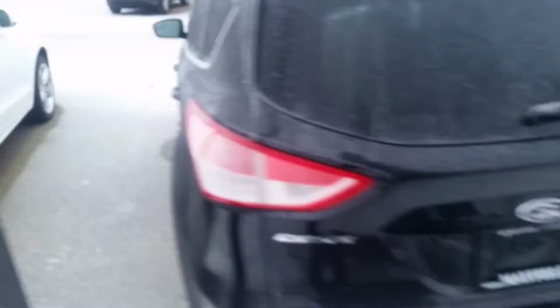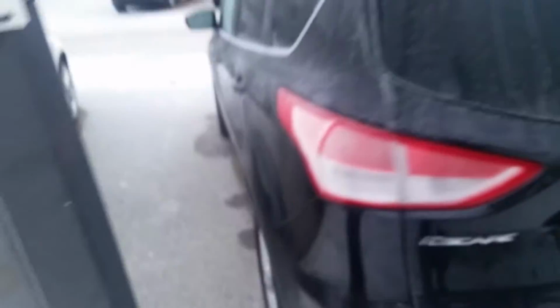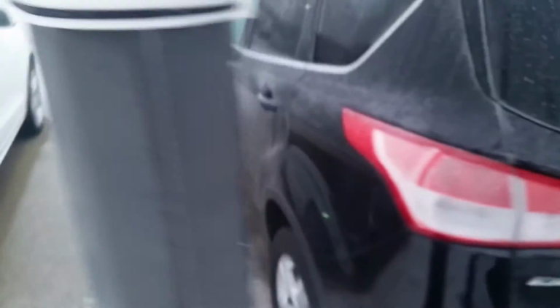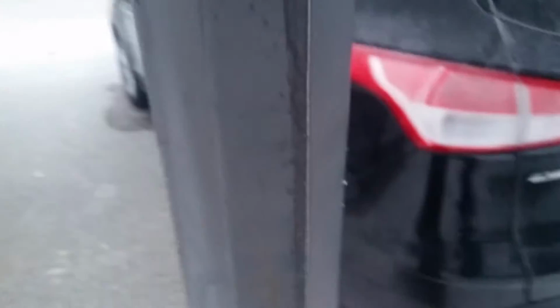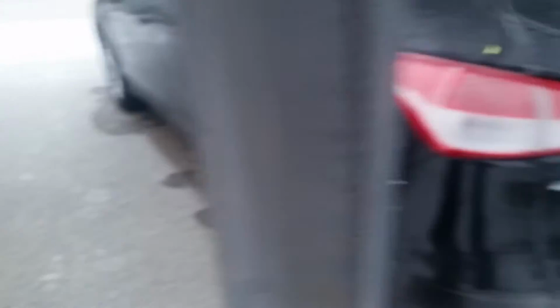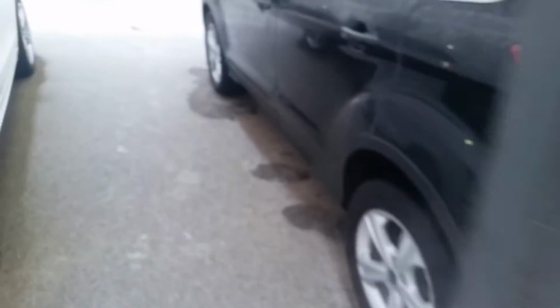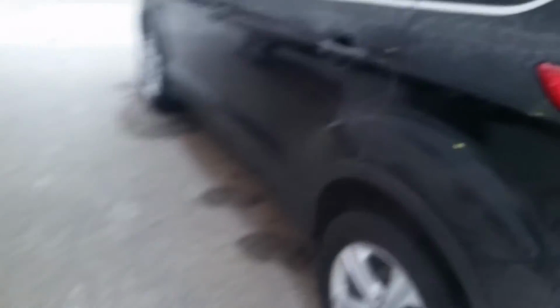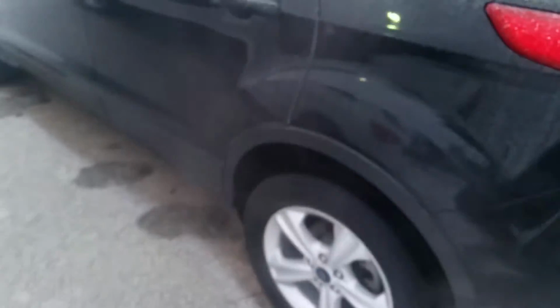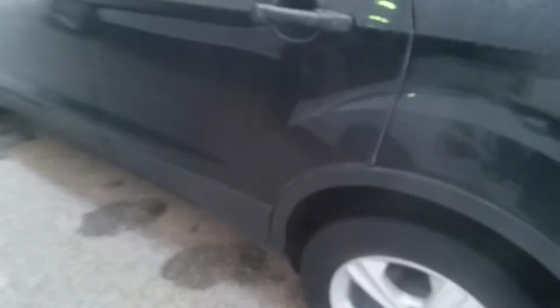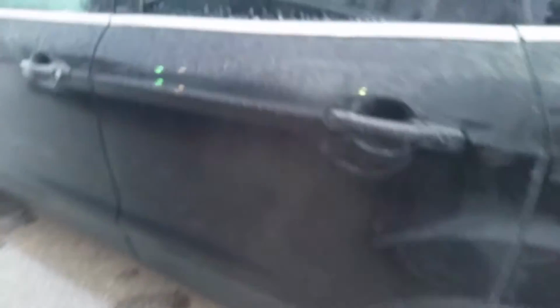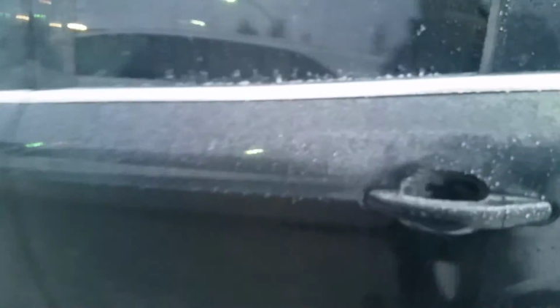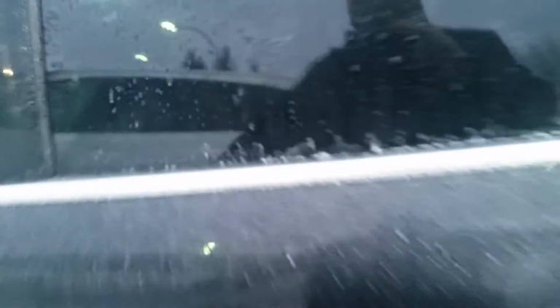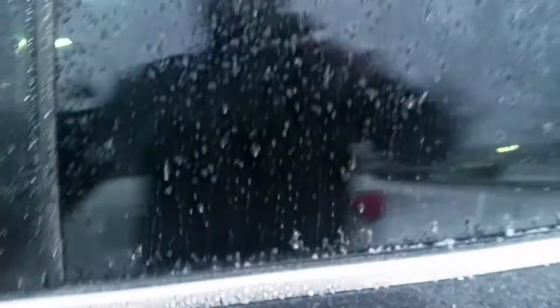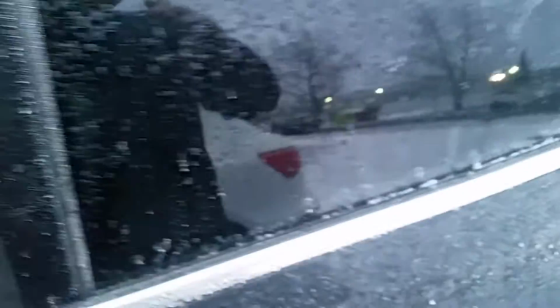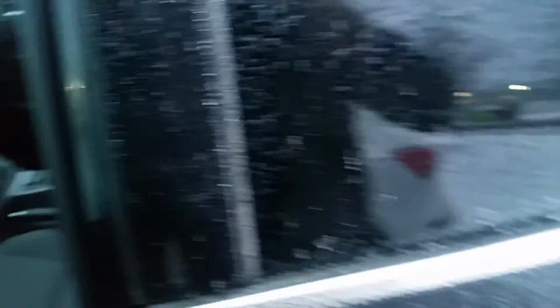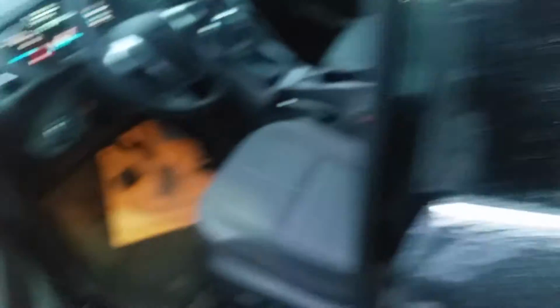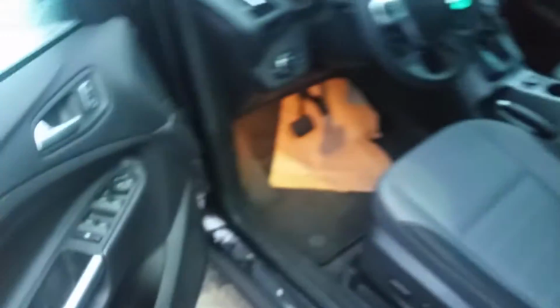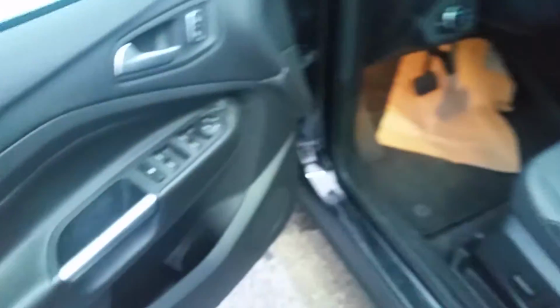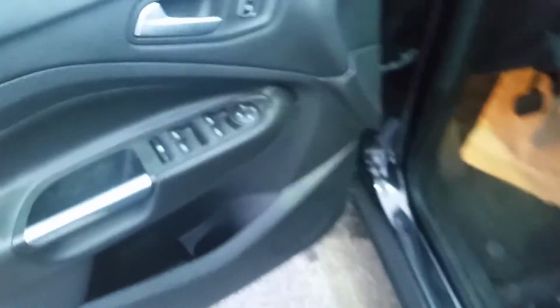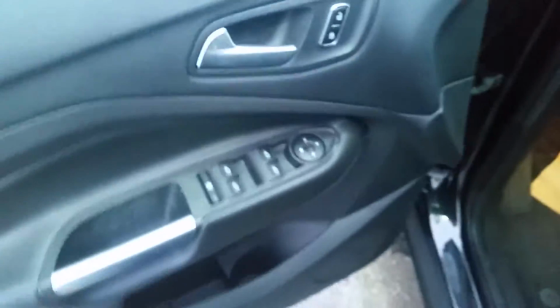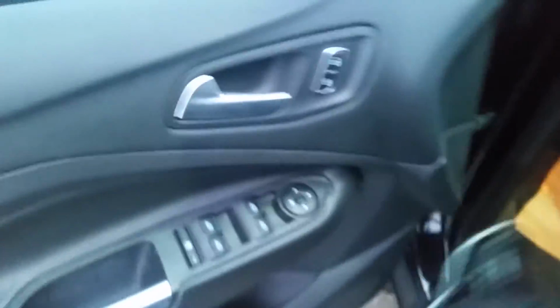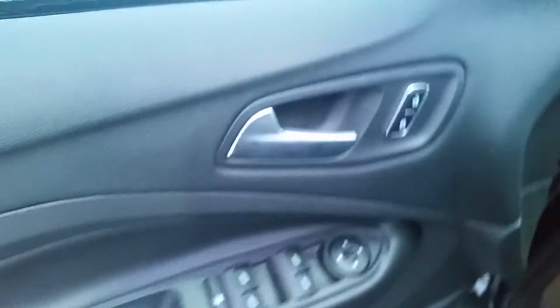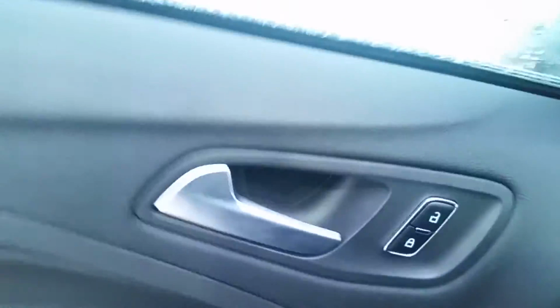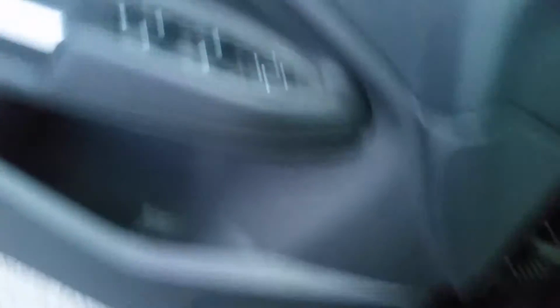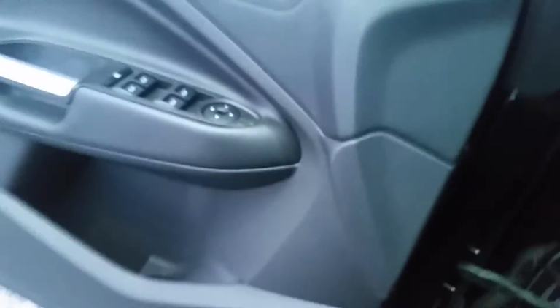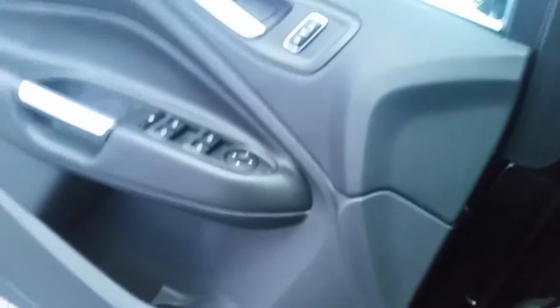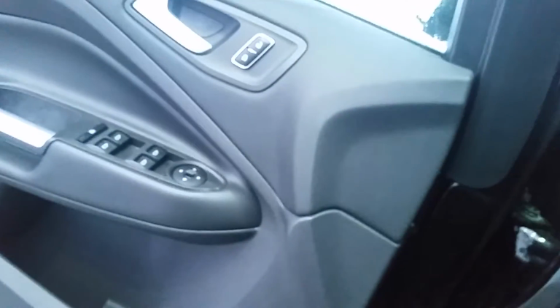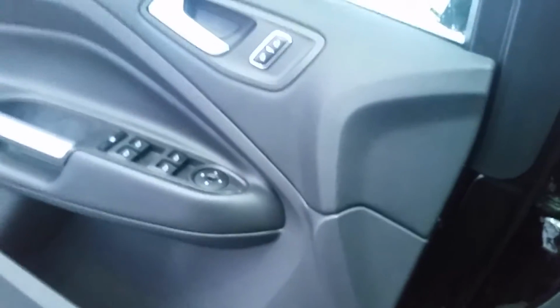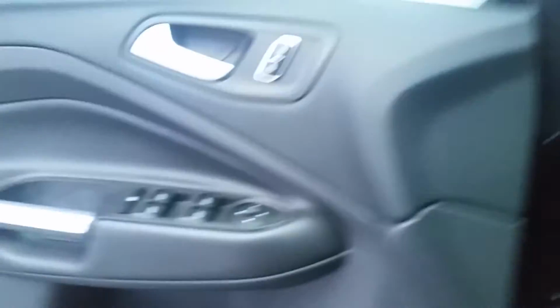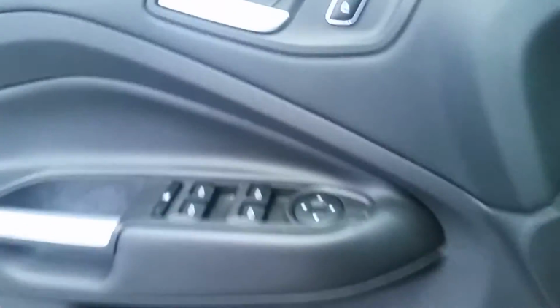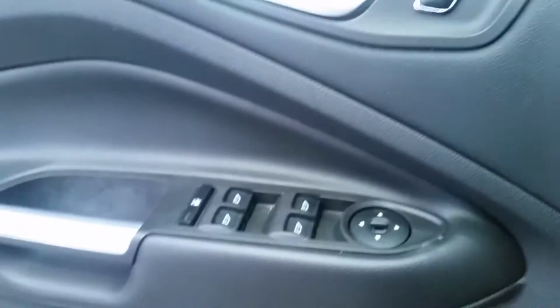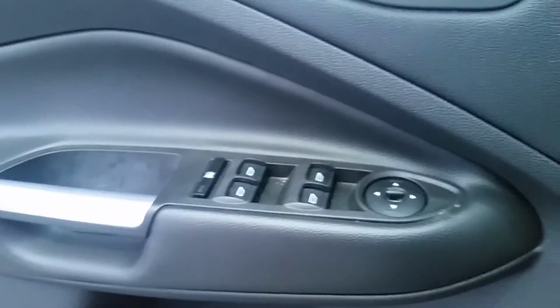I'll take you inside and give you a quick little look of the vehicle. So it's got your power doors — let me just turn this radio down — power doors, power windows here.